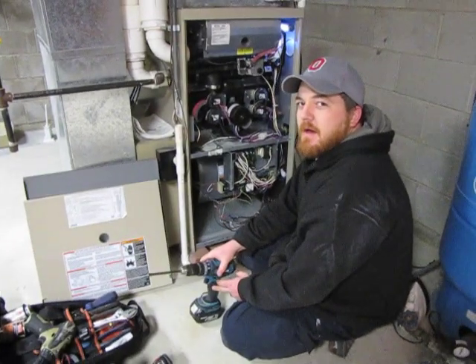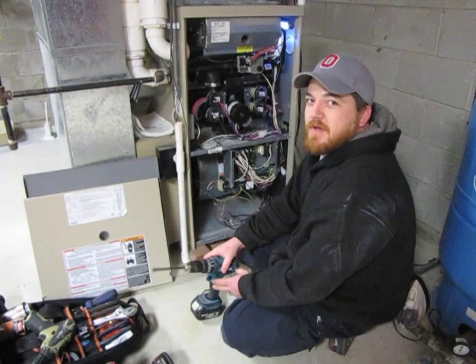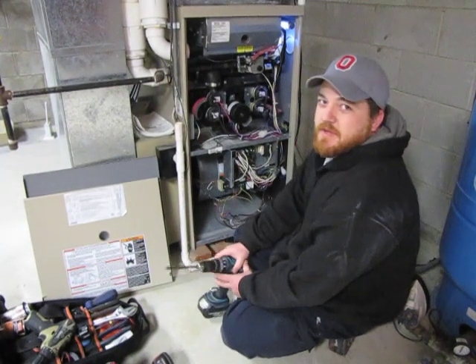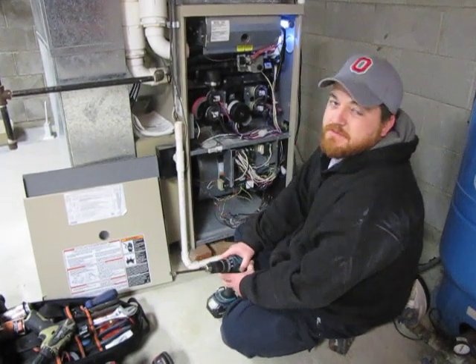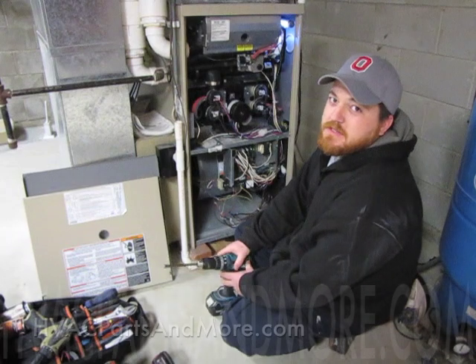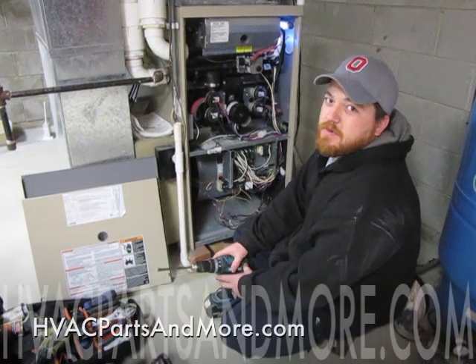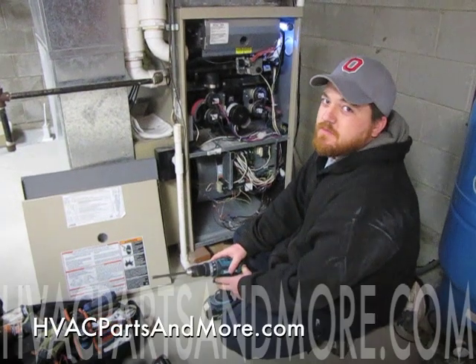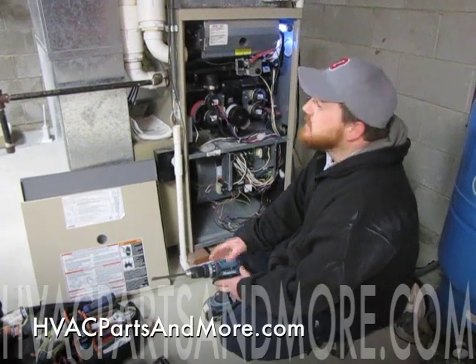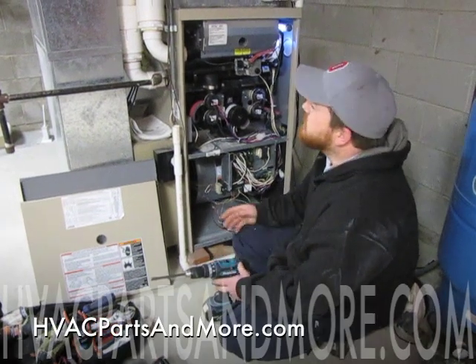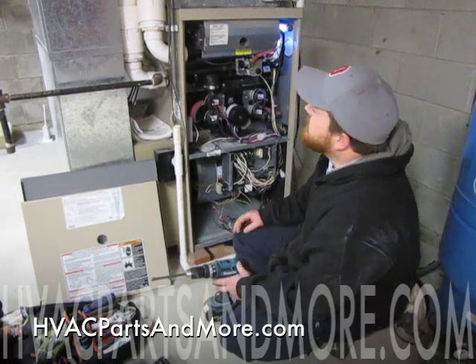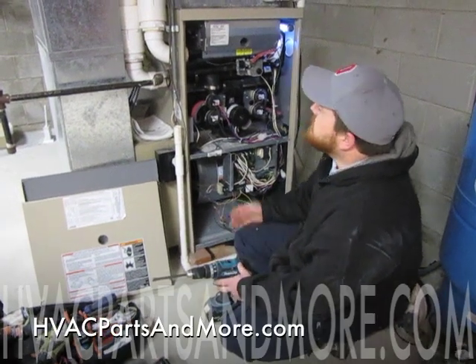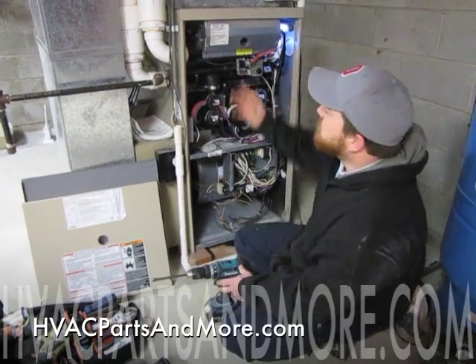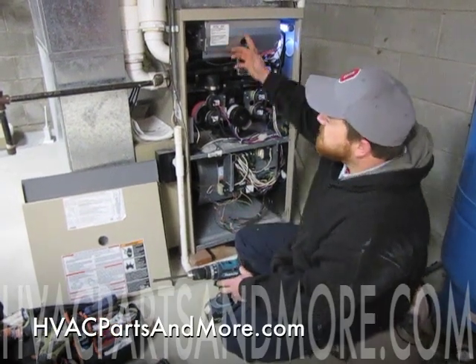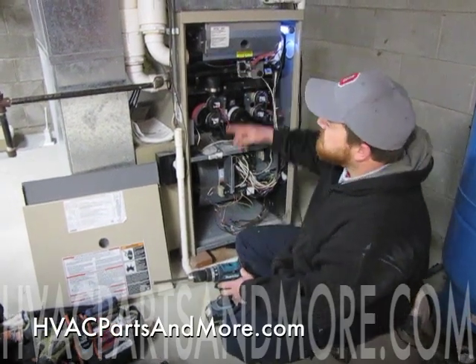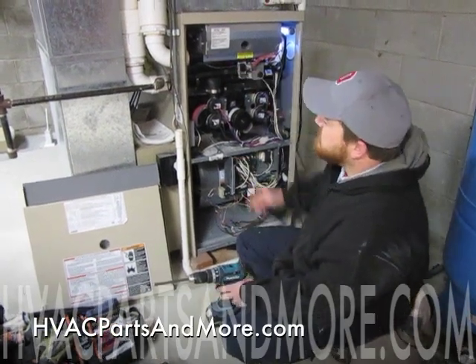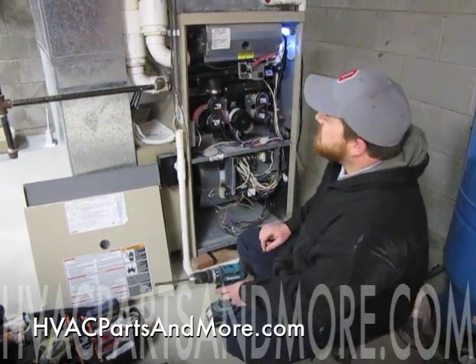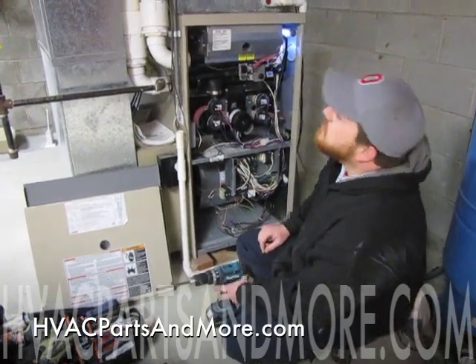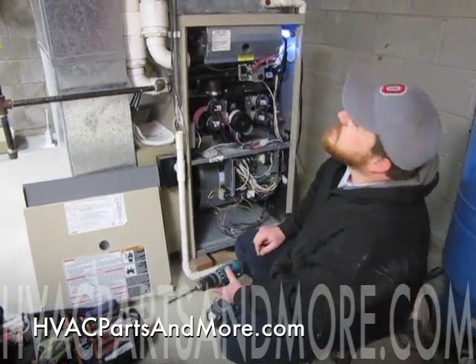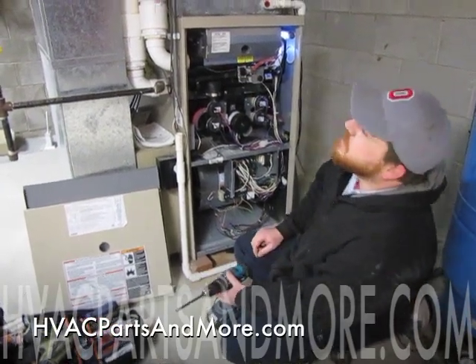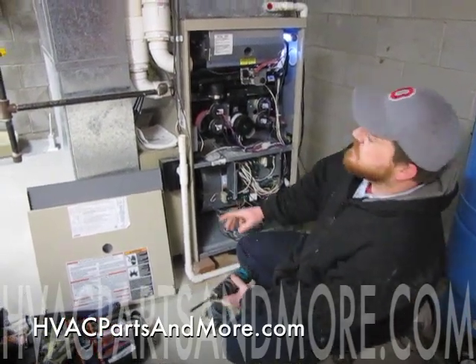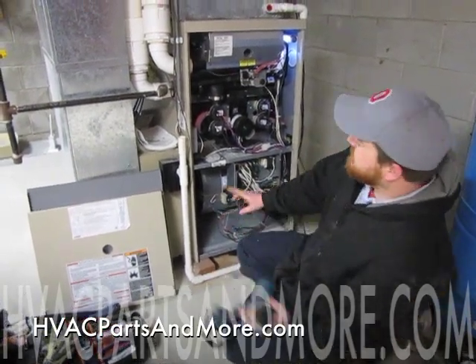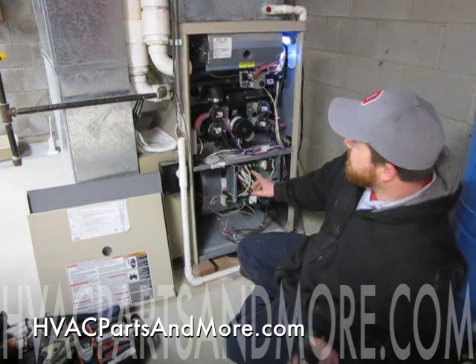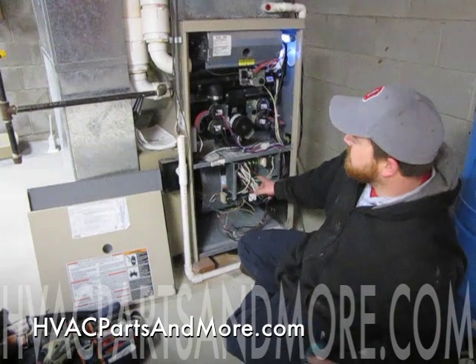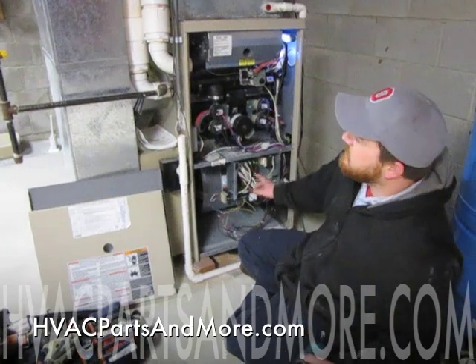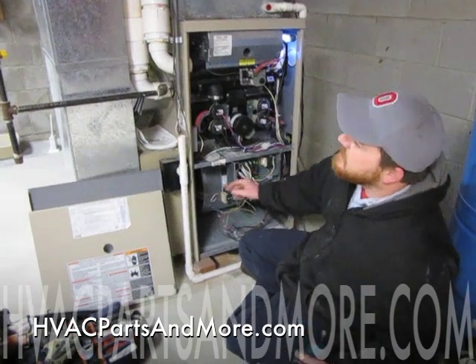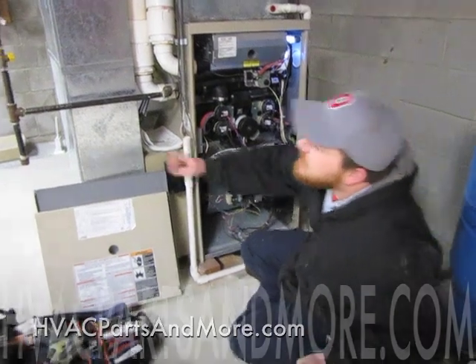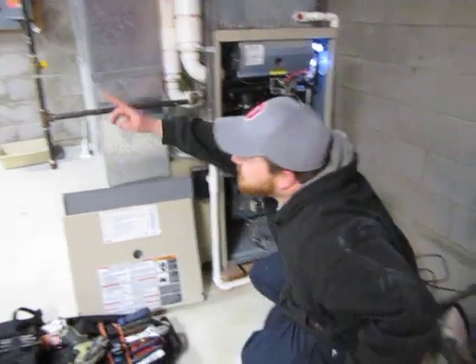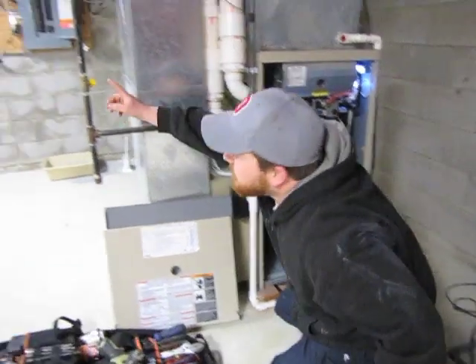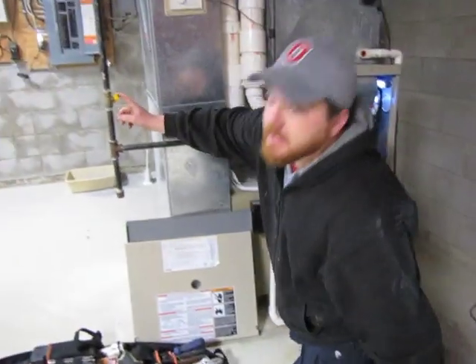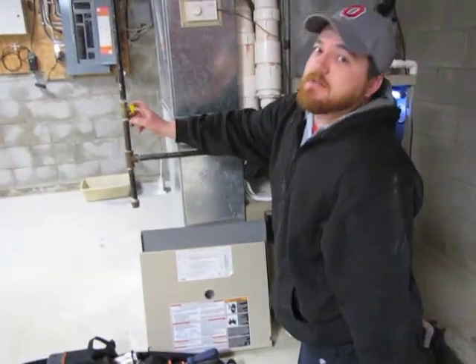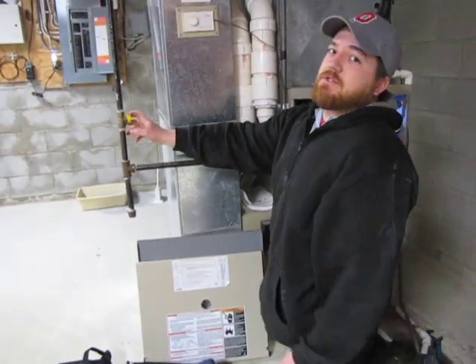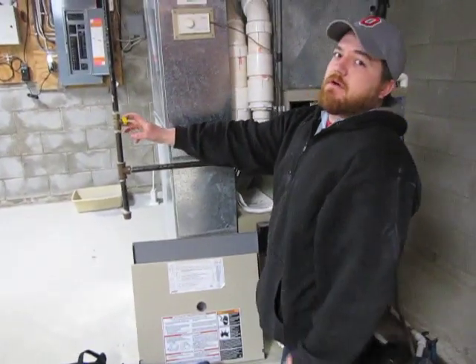Hi, I'm Todd with HVAC Parts and More. Today I'm going to show you how to change out burners on the G61. First thing you want to do is make sure the power is killed to the unit. Then you're going to want to turn the gas off at the shut off.